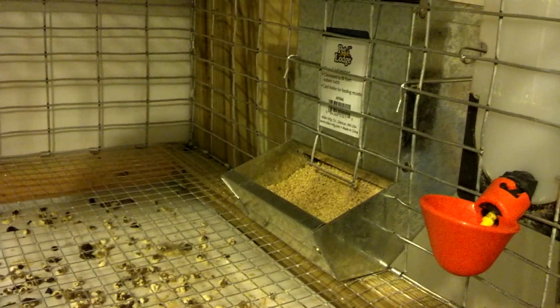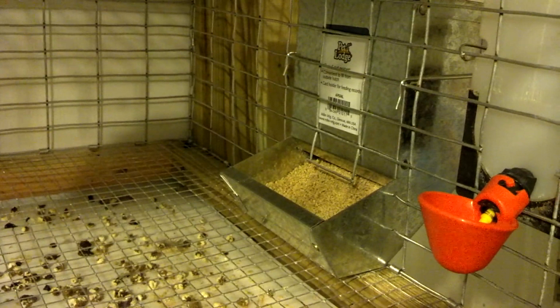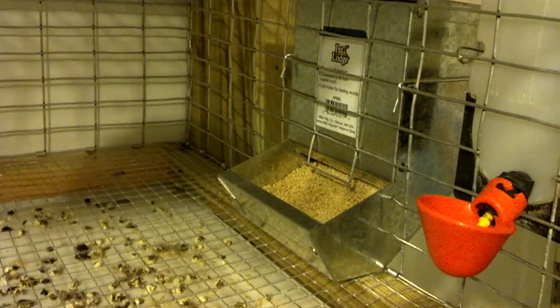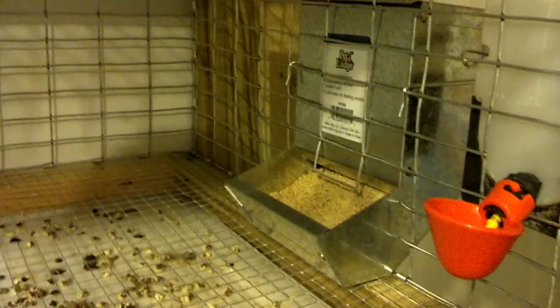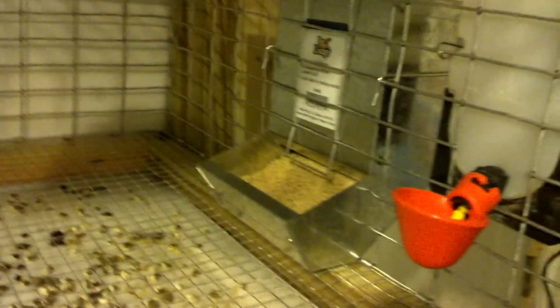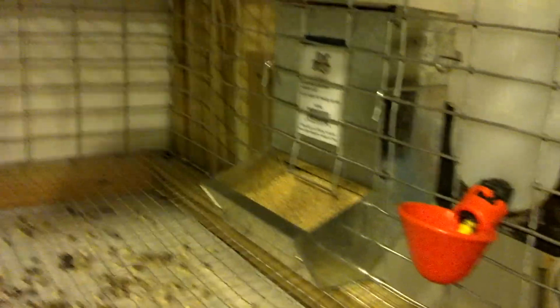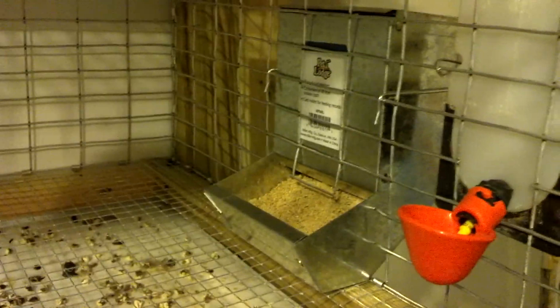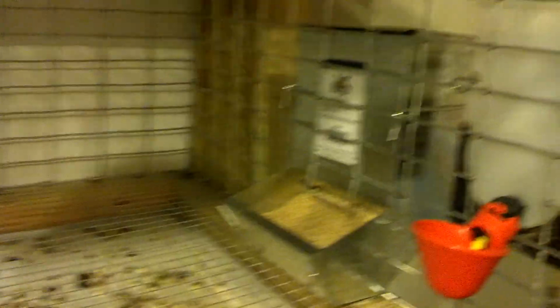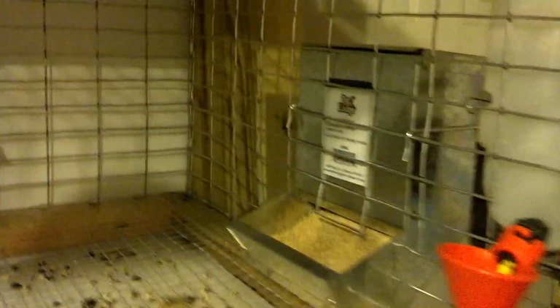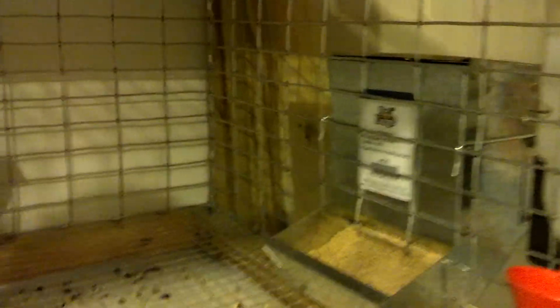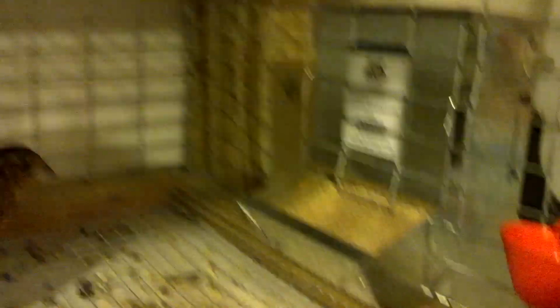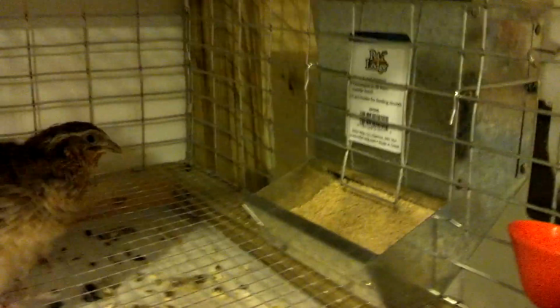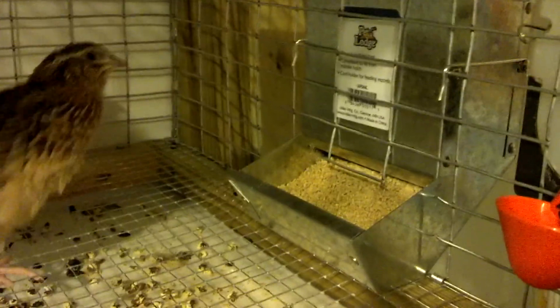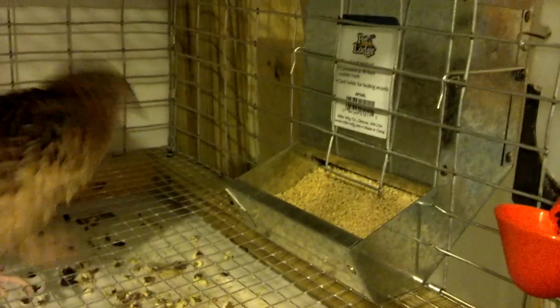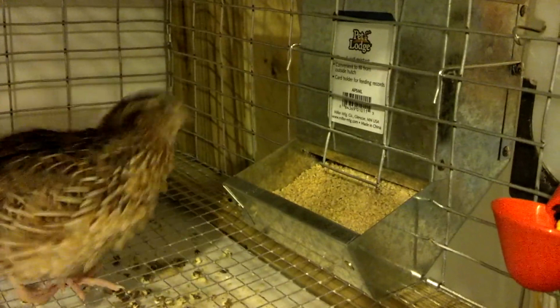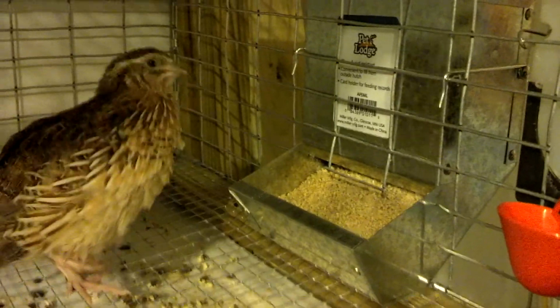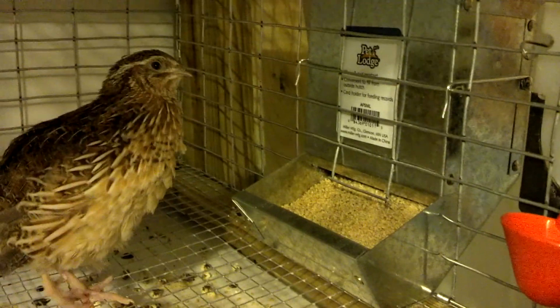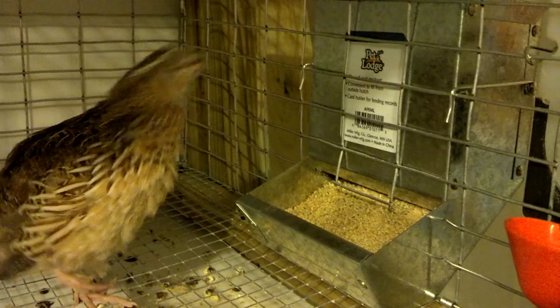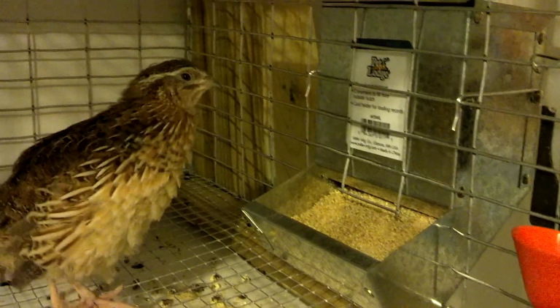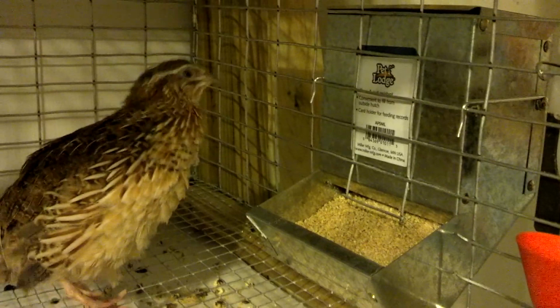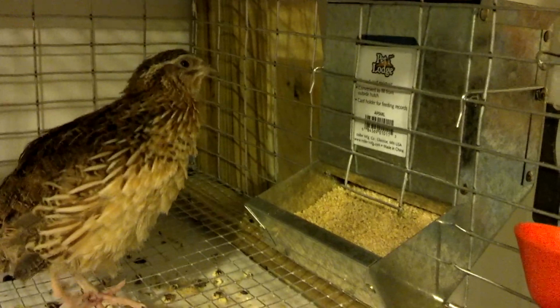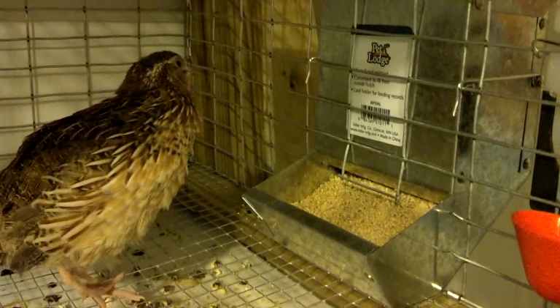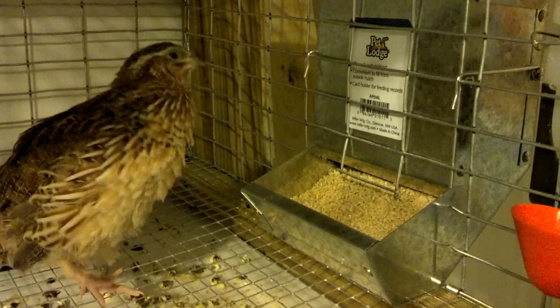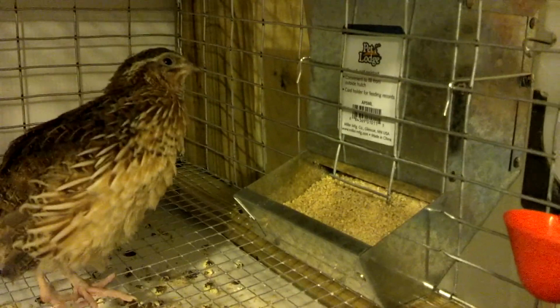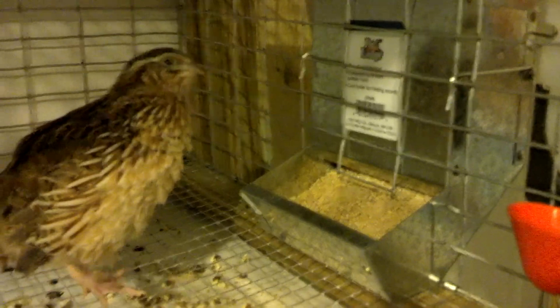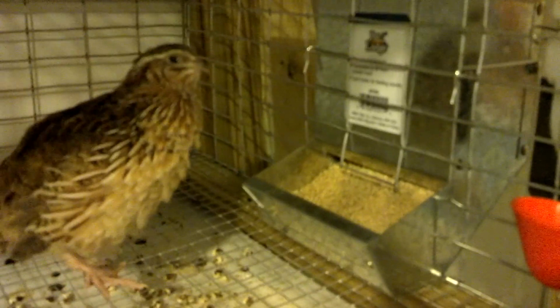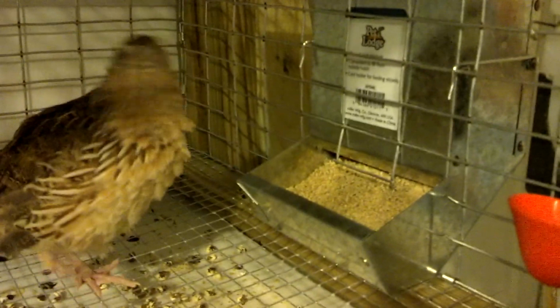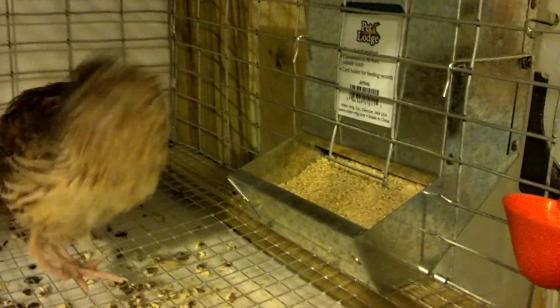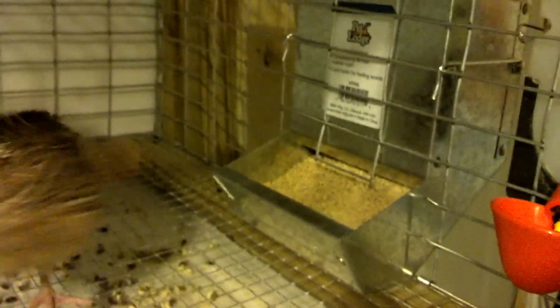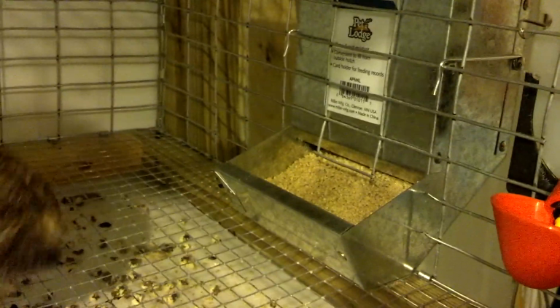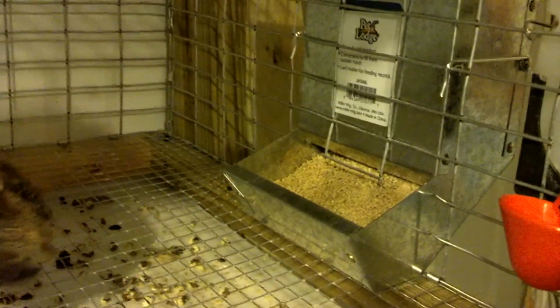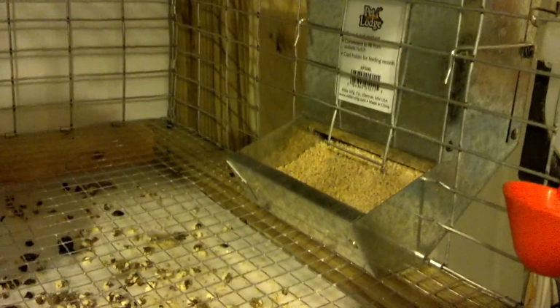Hello everybody. What I got here is a J-feeder for rabbits. Cut the hole inside of the cage and fit it into it.